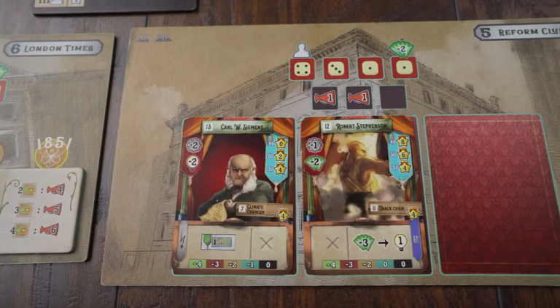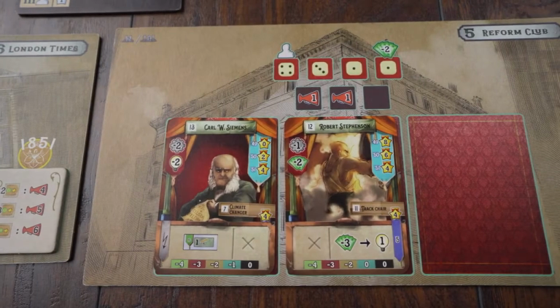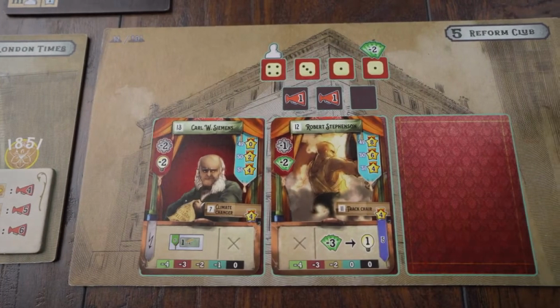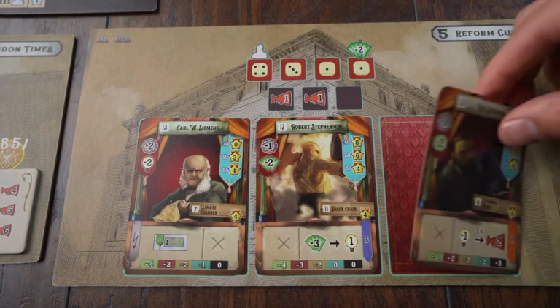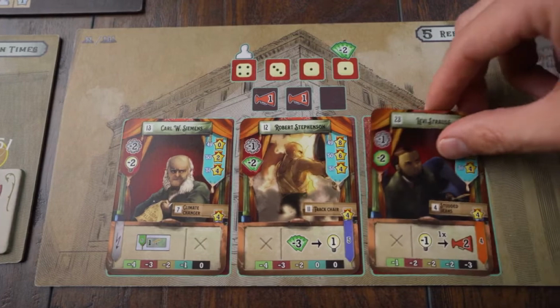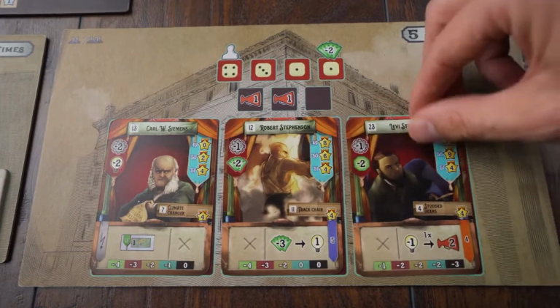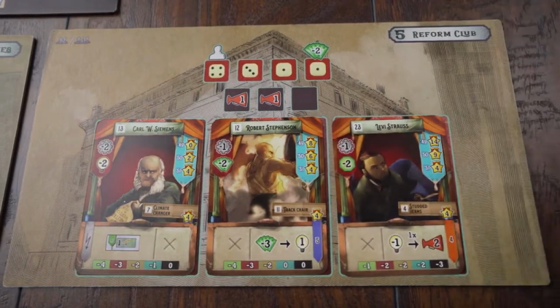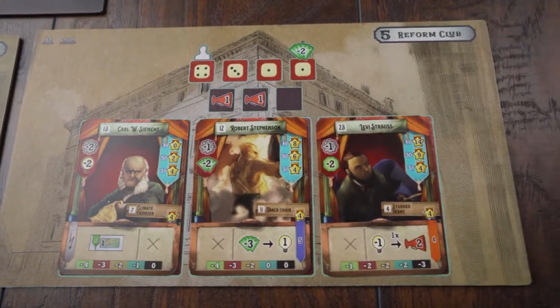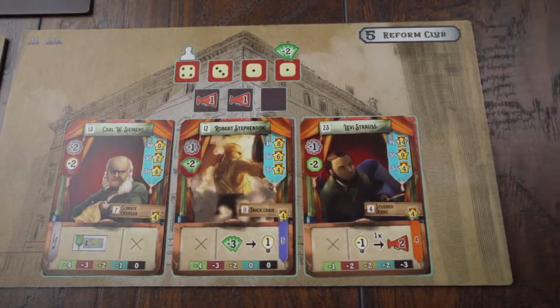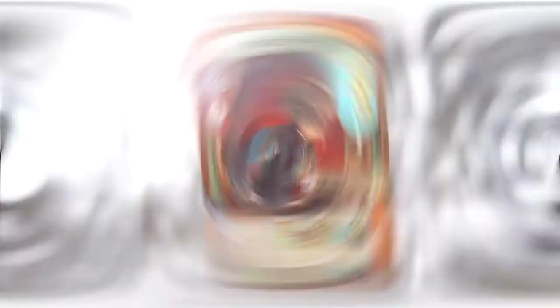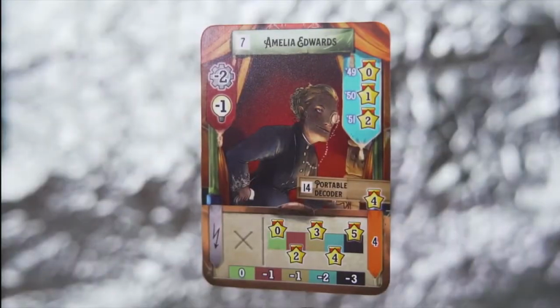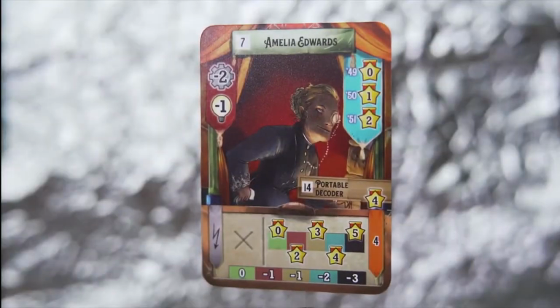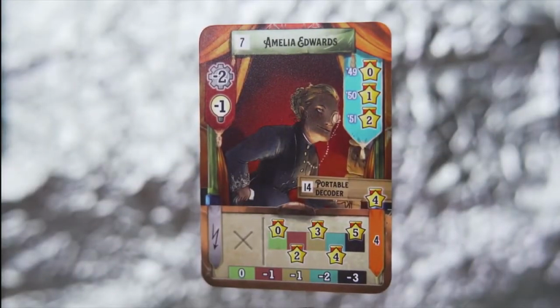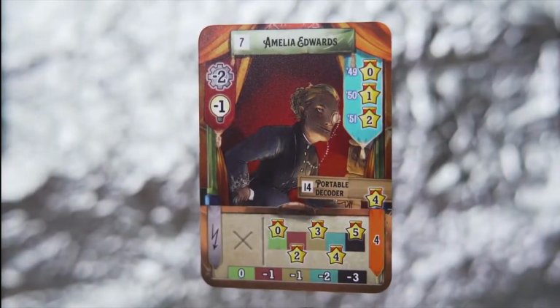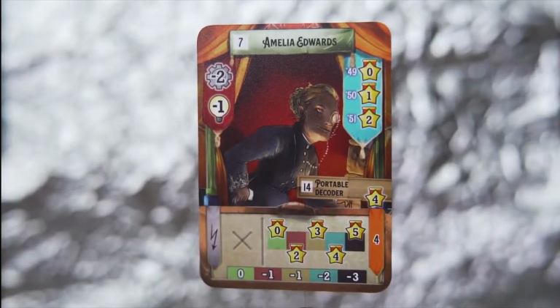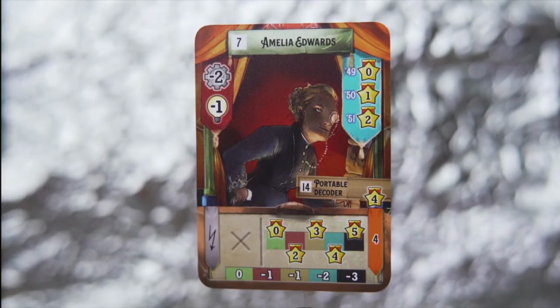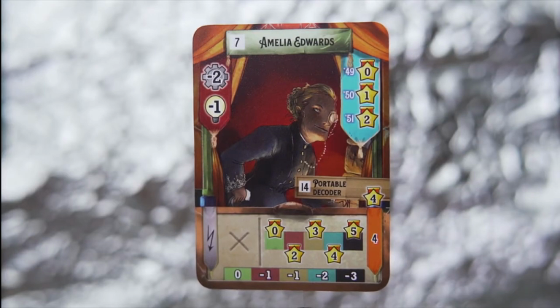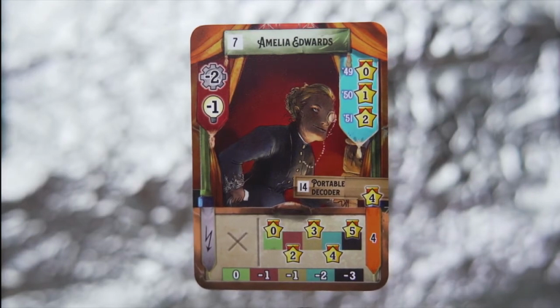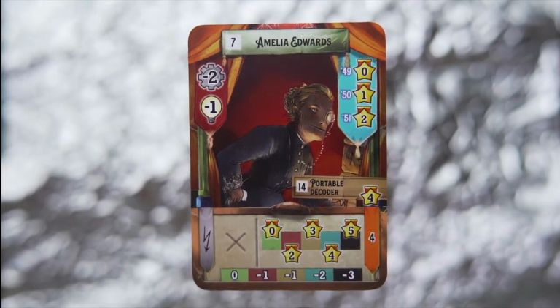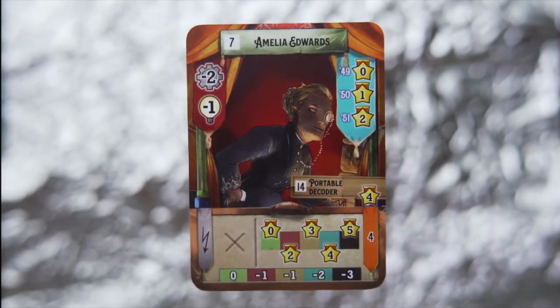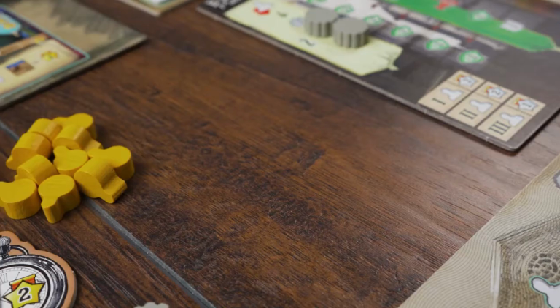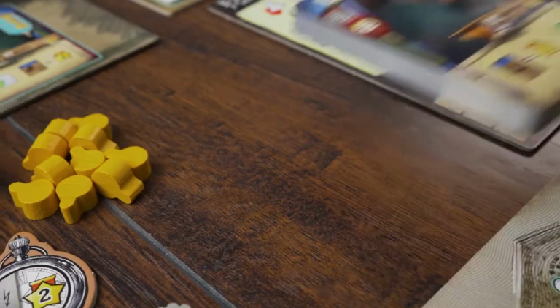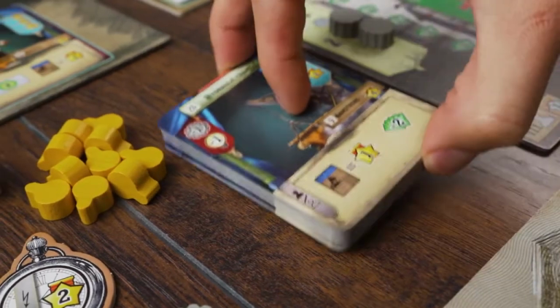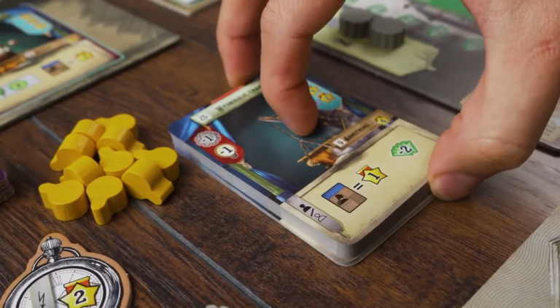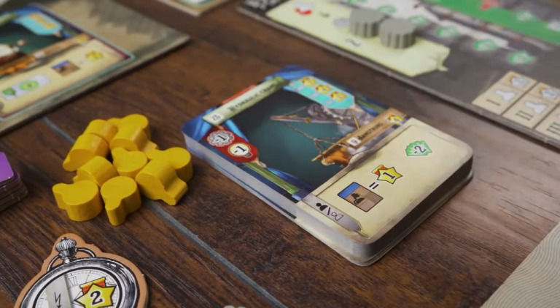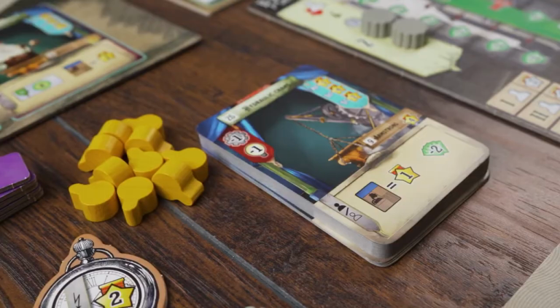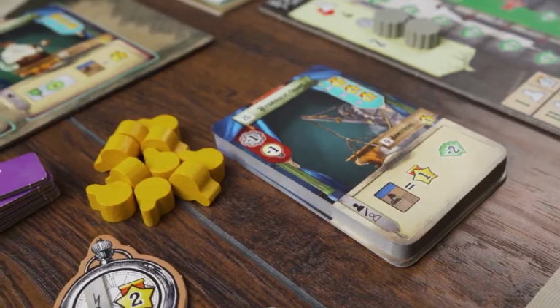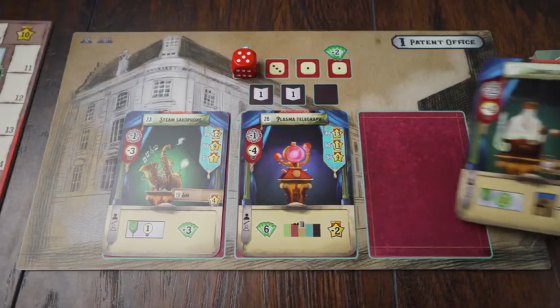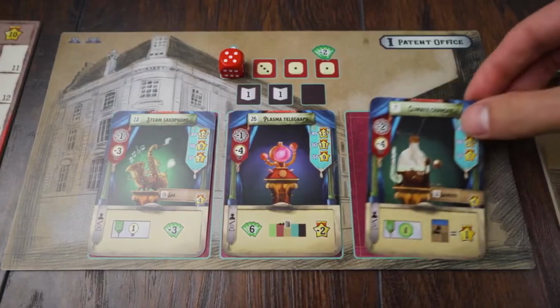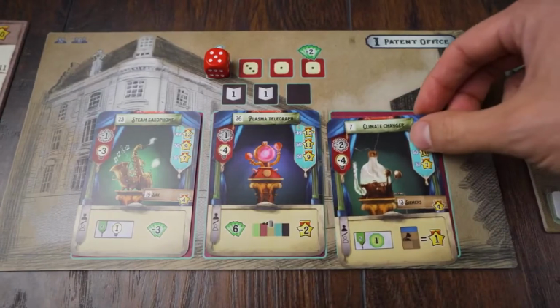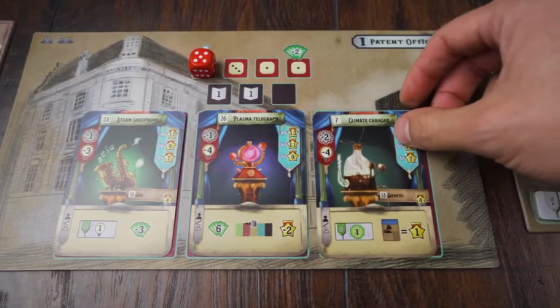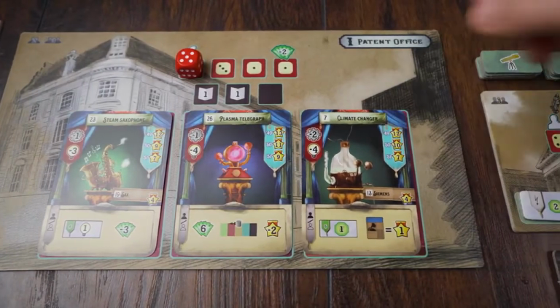With 30 unique character cards such as Amelia Edwards, Levi Strauss, and Robert Stevenson, each with their own unique benefits and abilities, the stage that is the World's Fair comes alive. And inventions like the steam saxophone, plasma telegraph, and climate changer bring just a bit of whimsy to the experience.